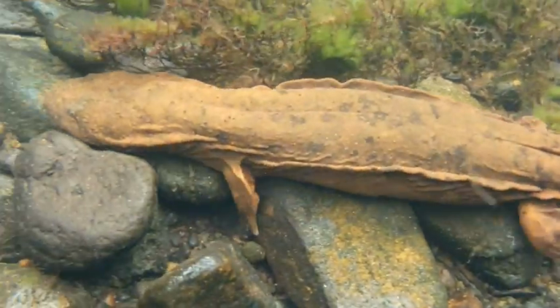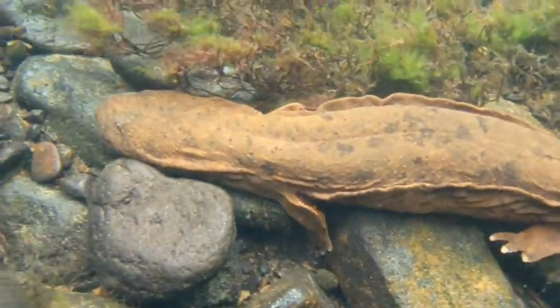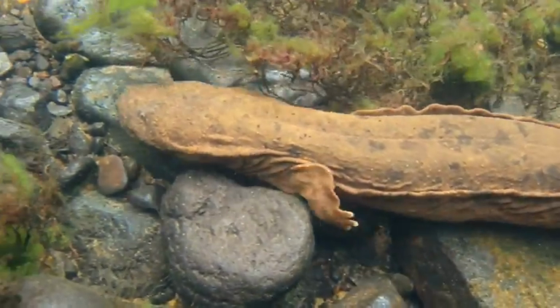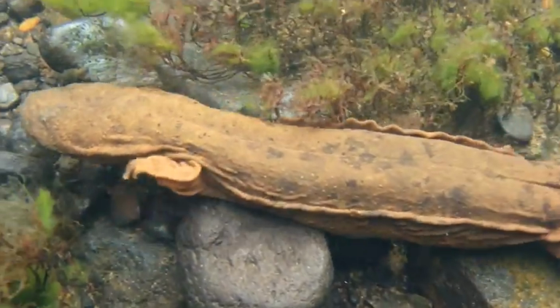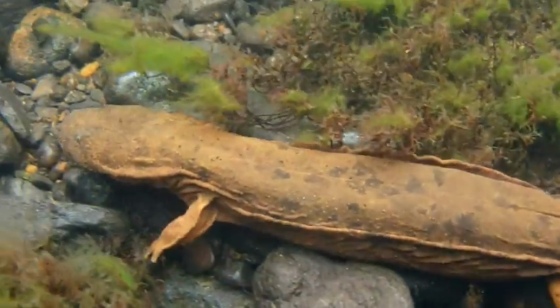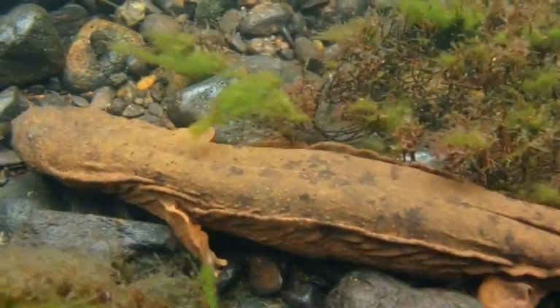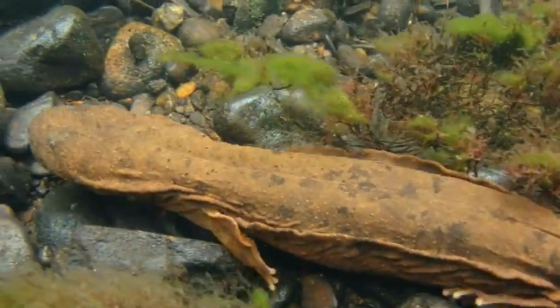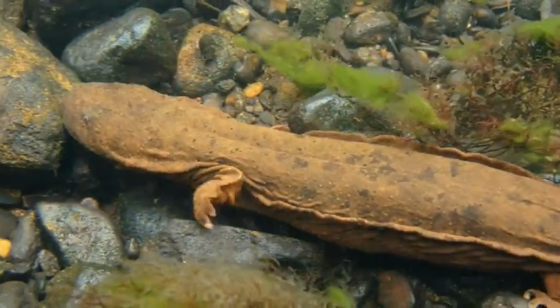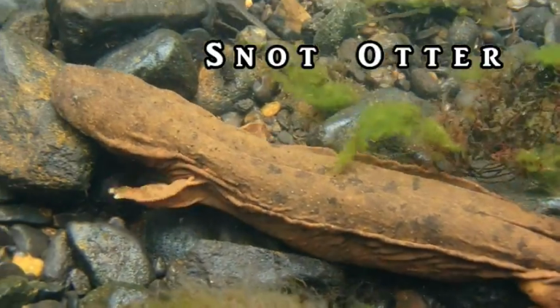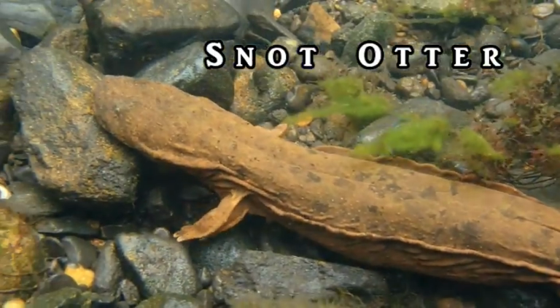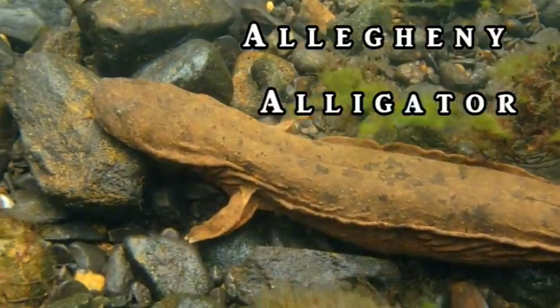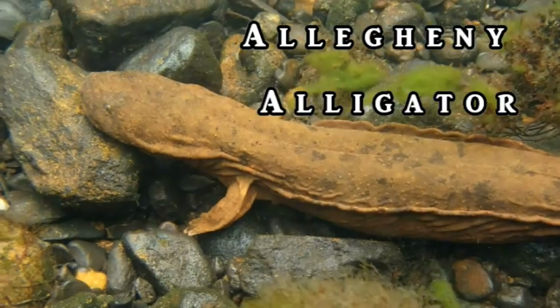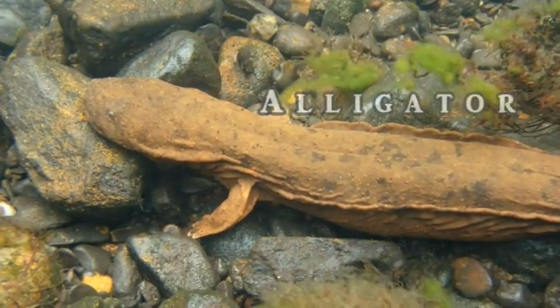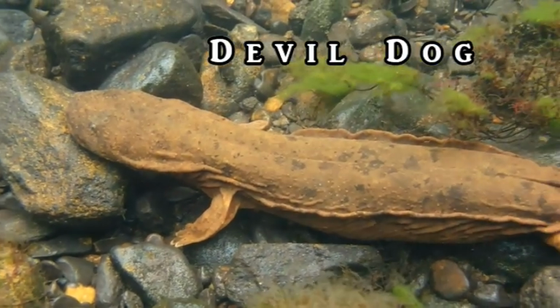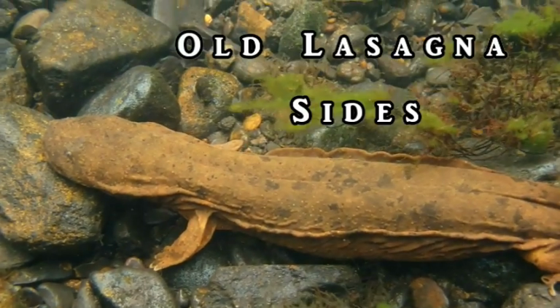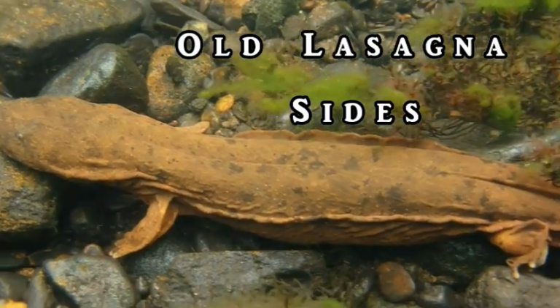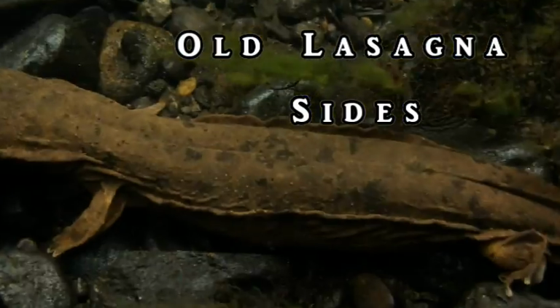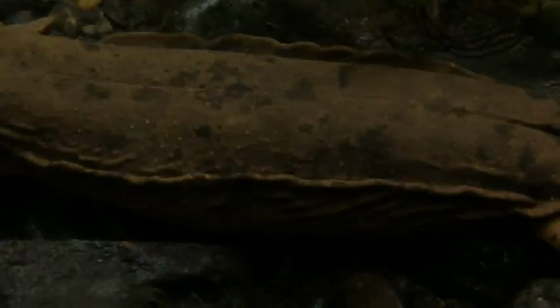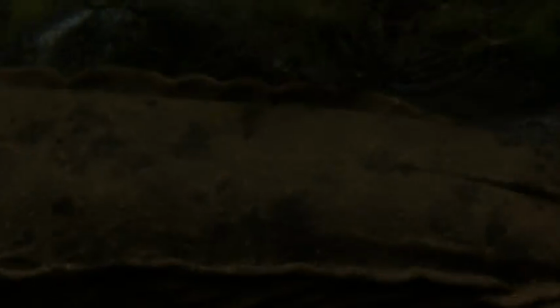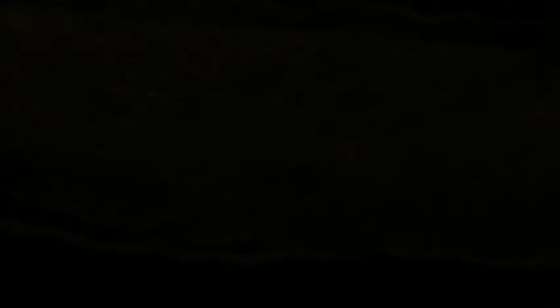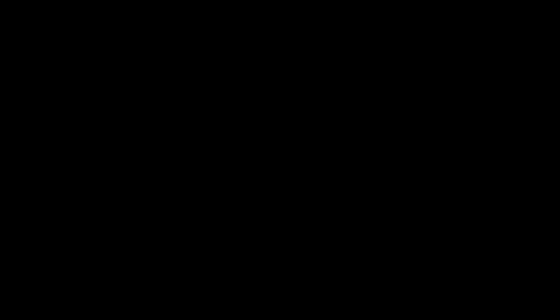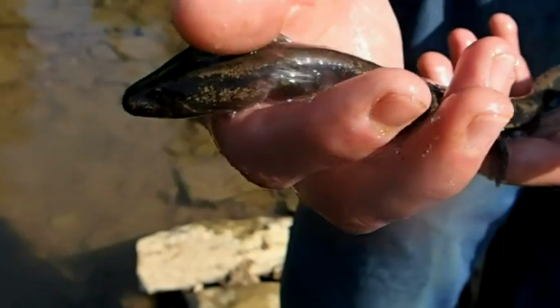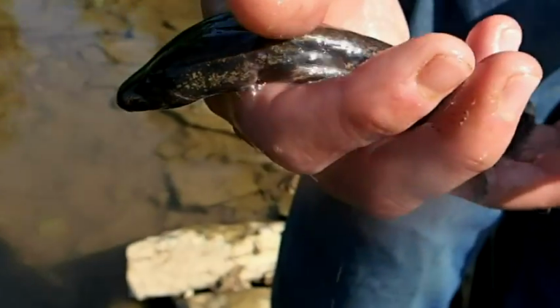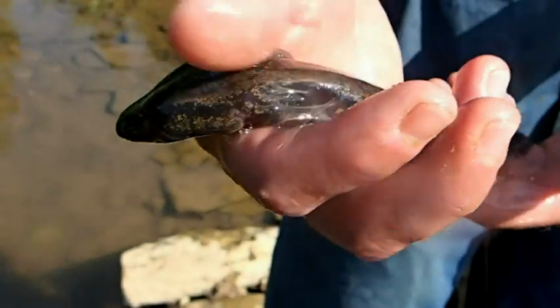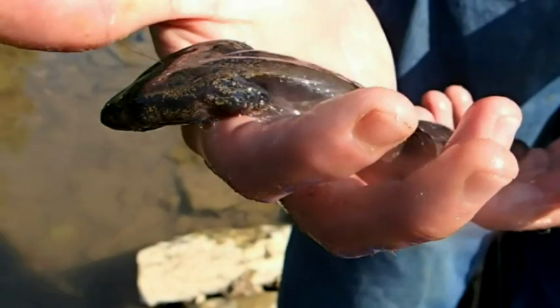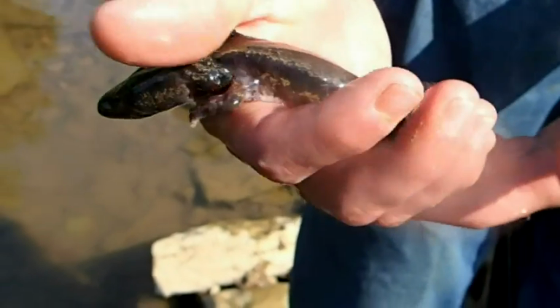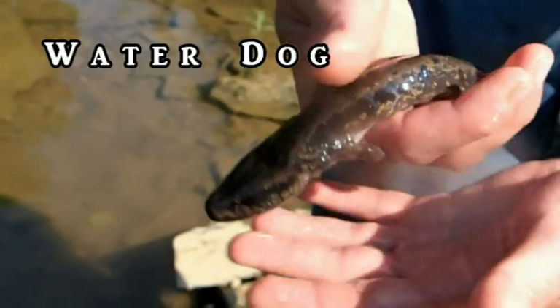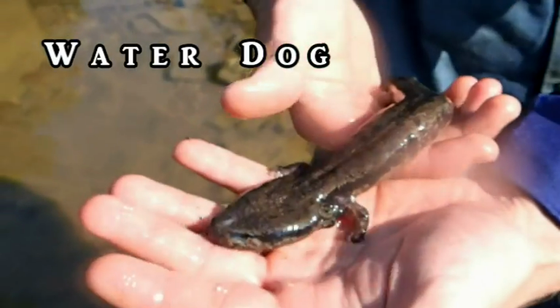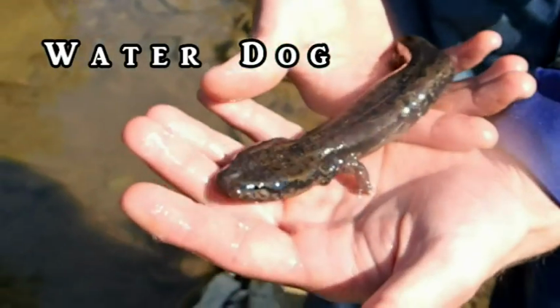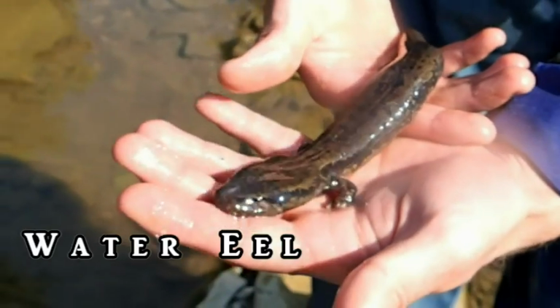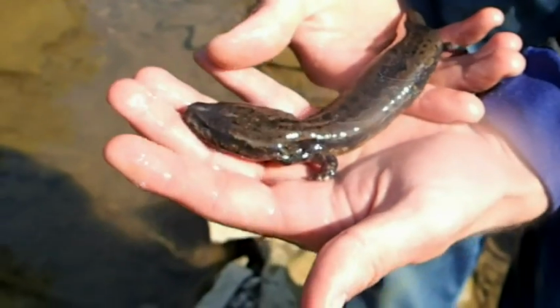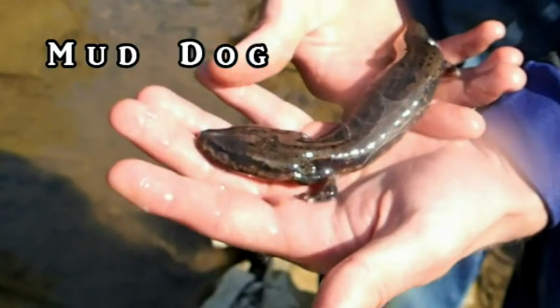Some common names that you might know the hellbender by are snot otter, Allegheny alligator, devil dog, or old lasagna sides. Some common names that you might know the mud puppy by are water dog, water eel, or mud dog.